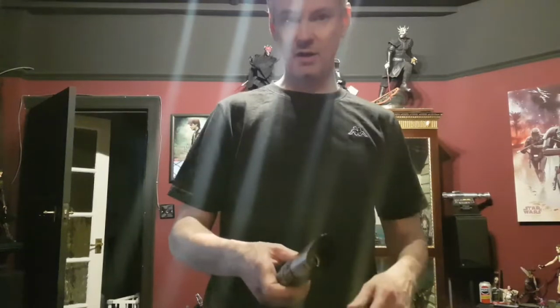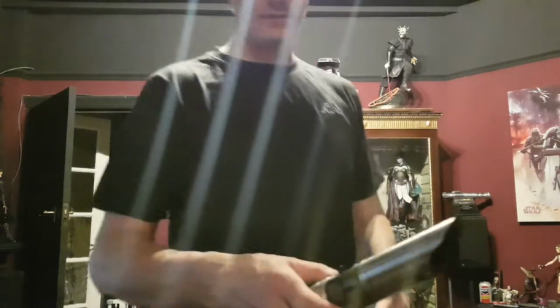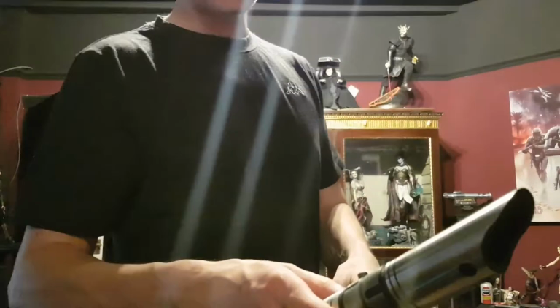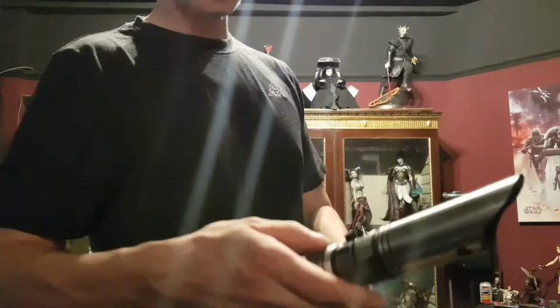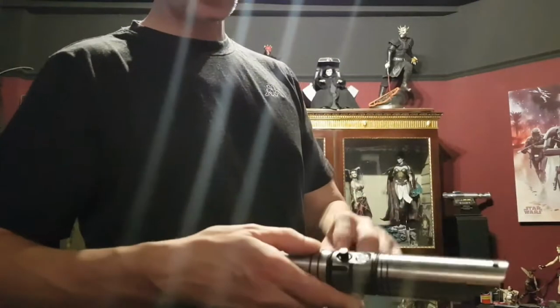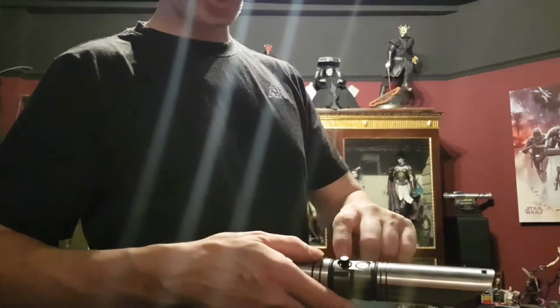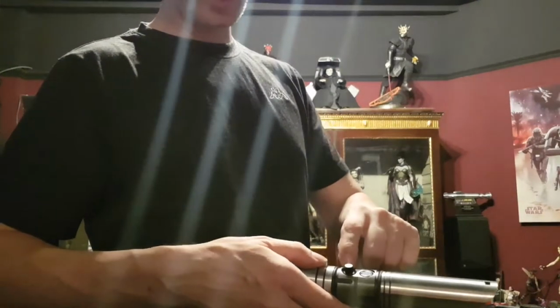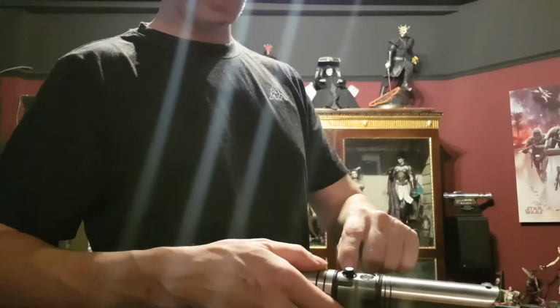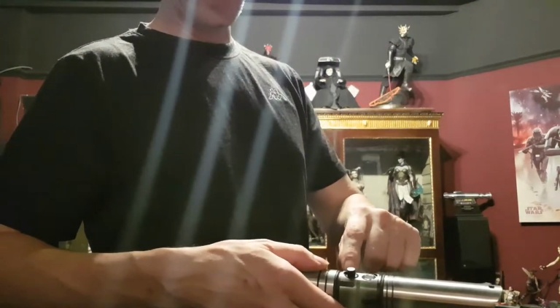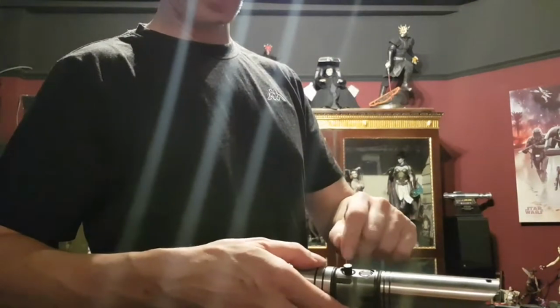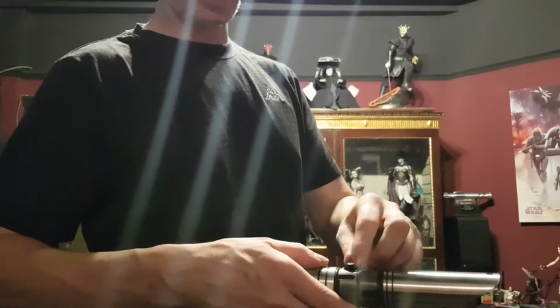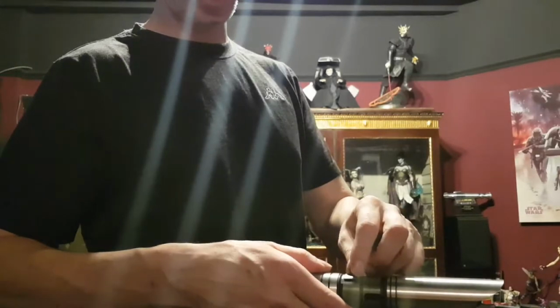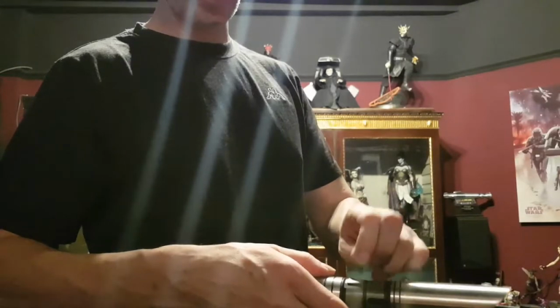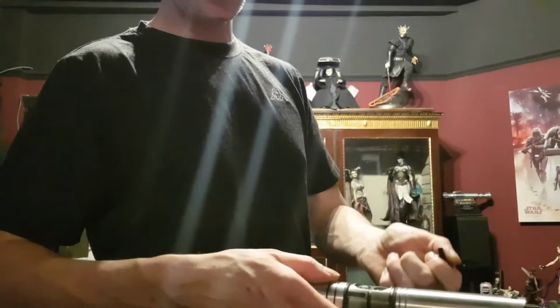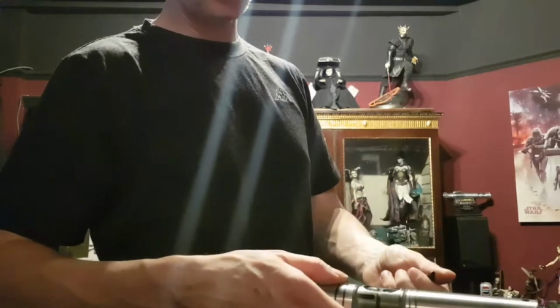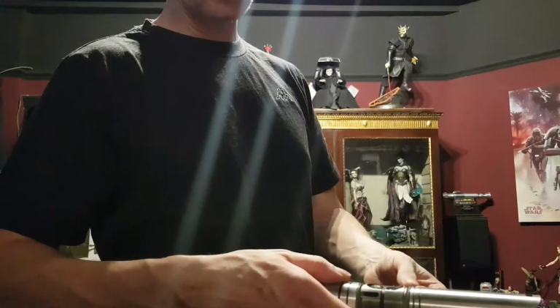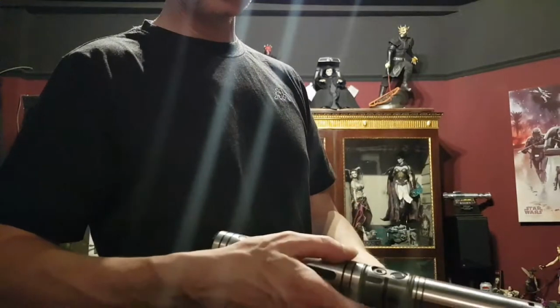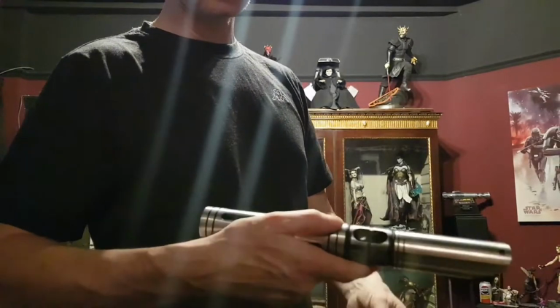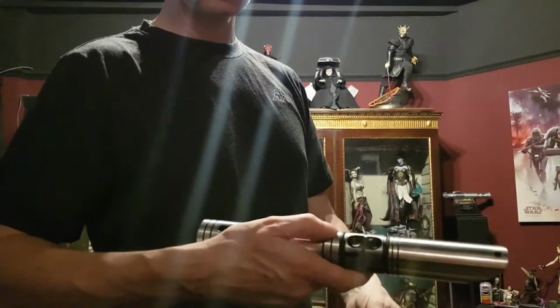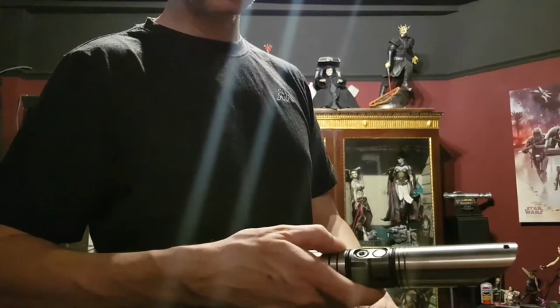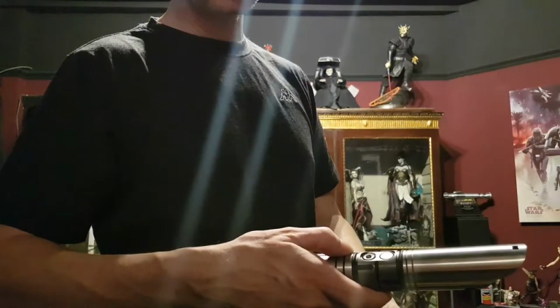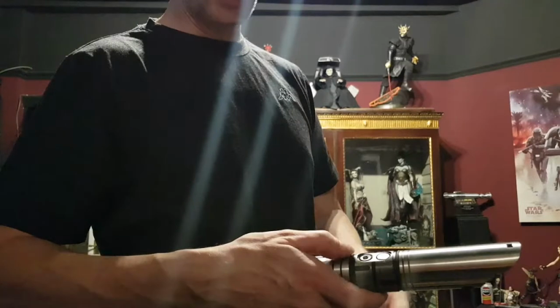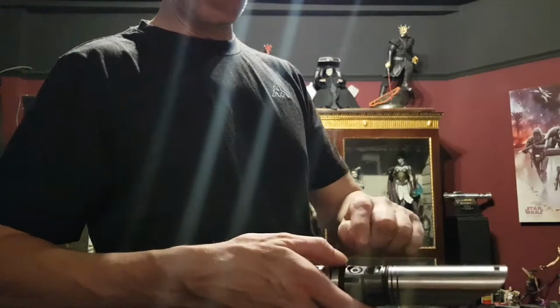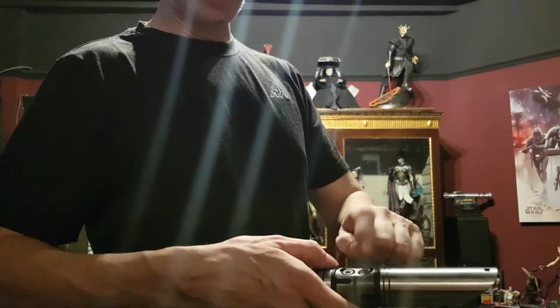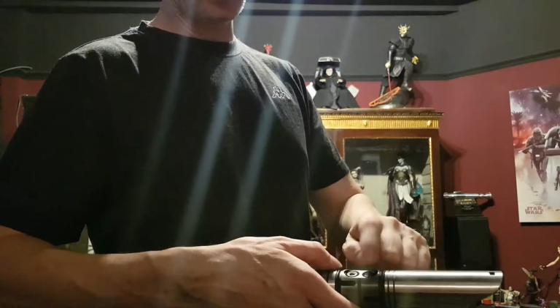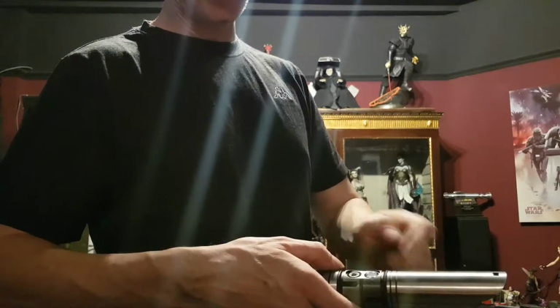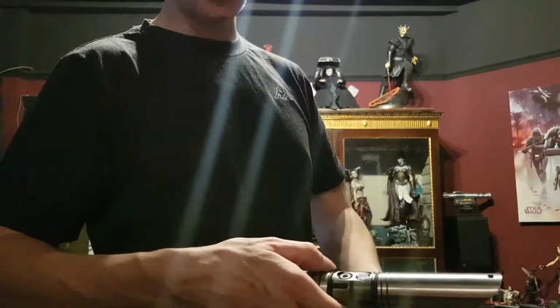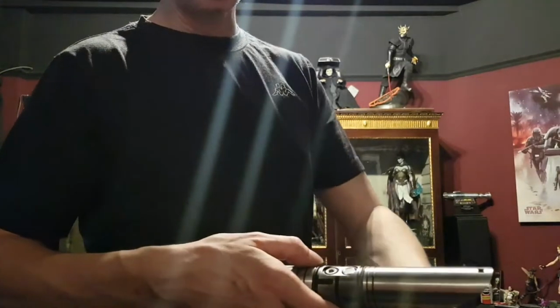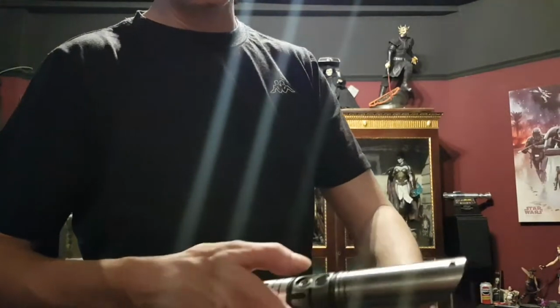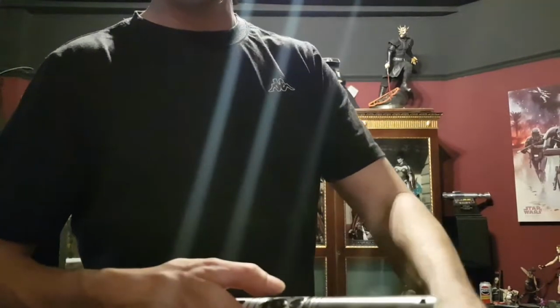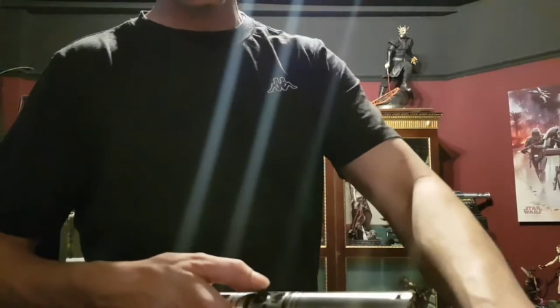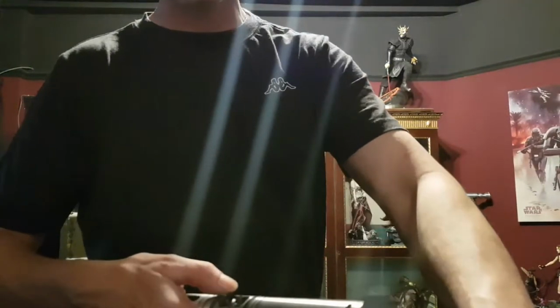What I did for this sabre is I machined and cut a thread to put in the recharge socket. The activation button is there — 16mm — which I got from the Sabre Armoury.